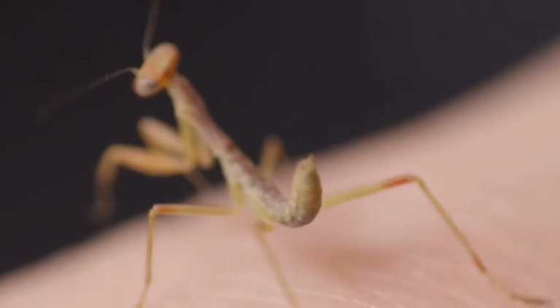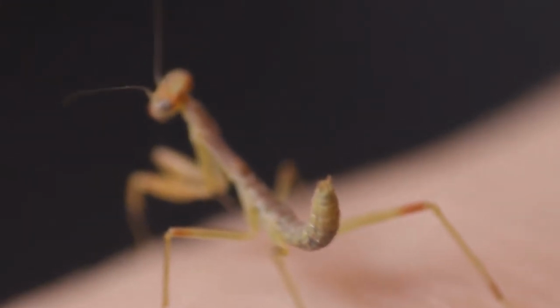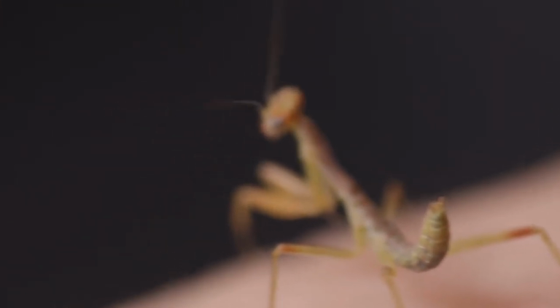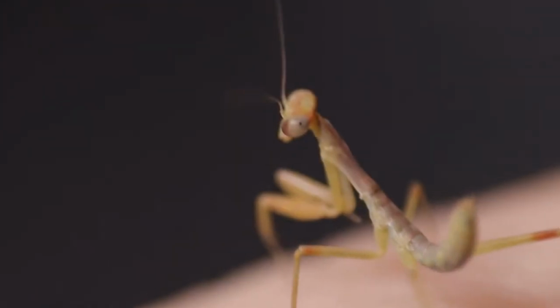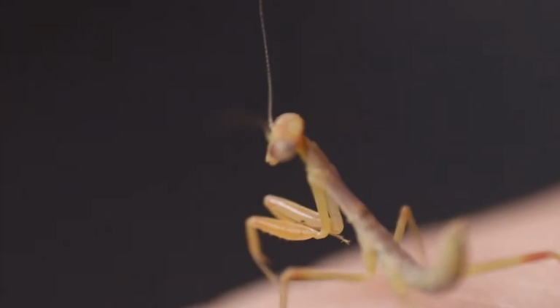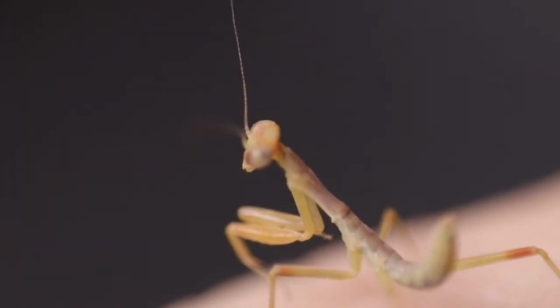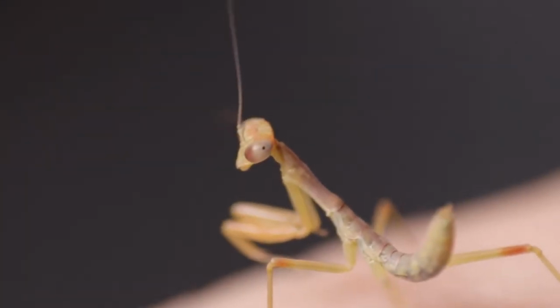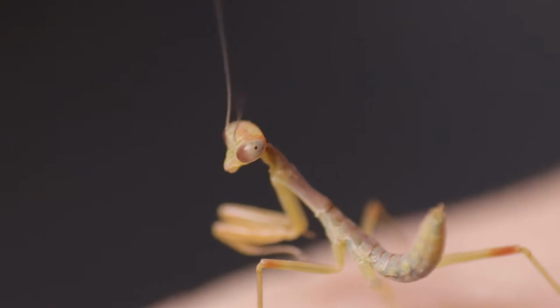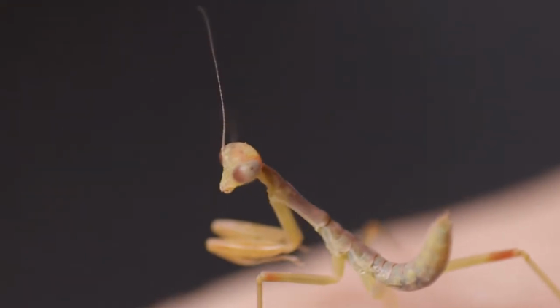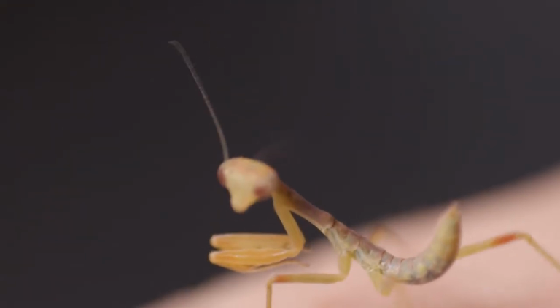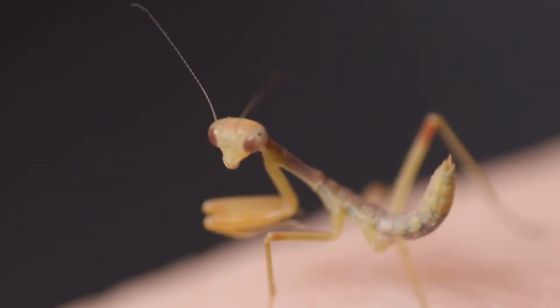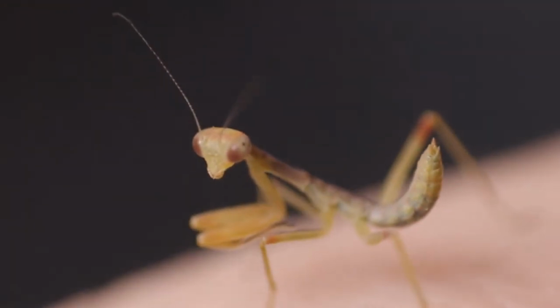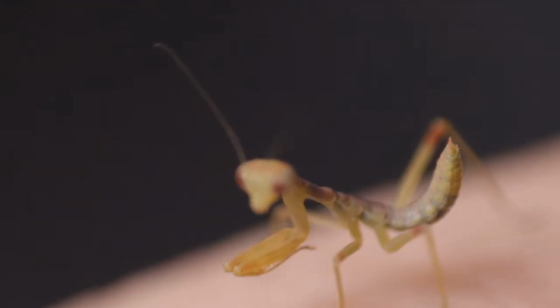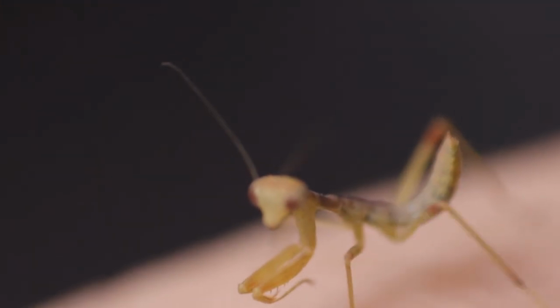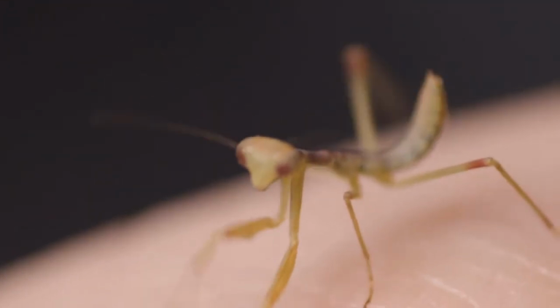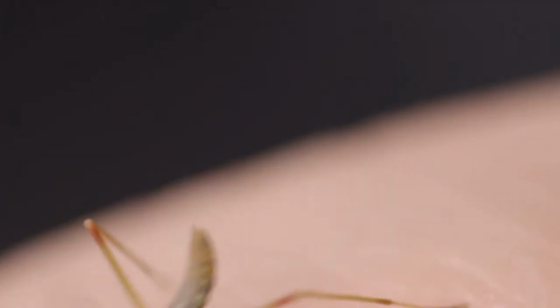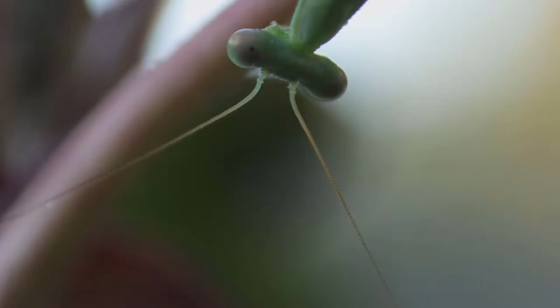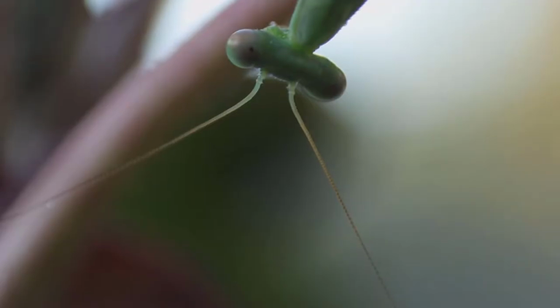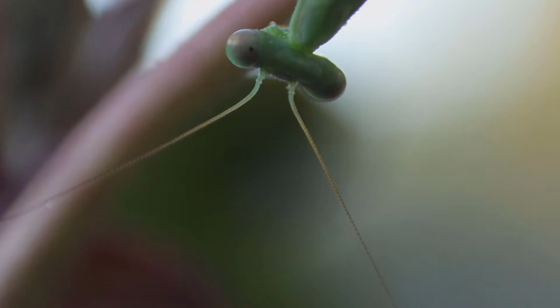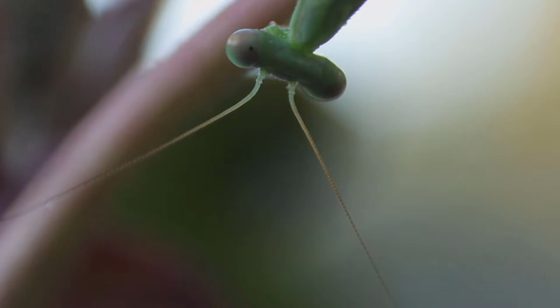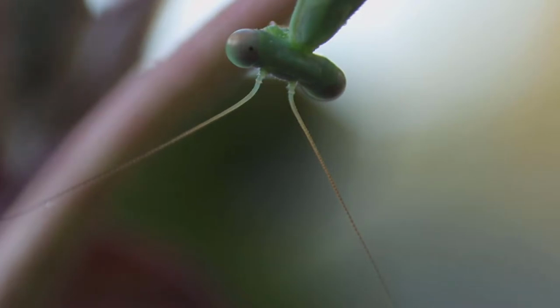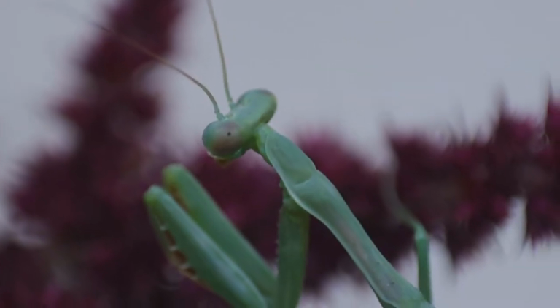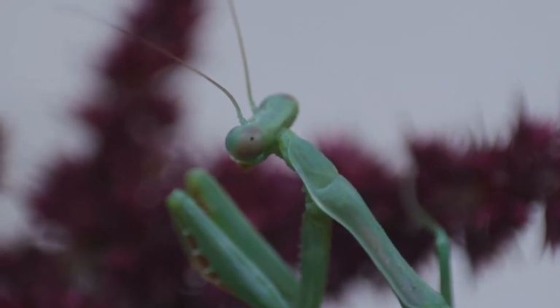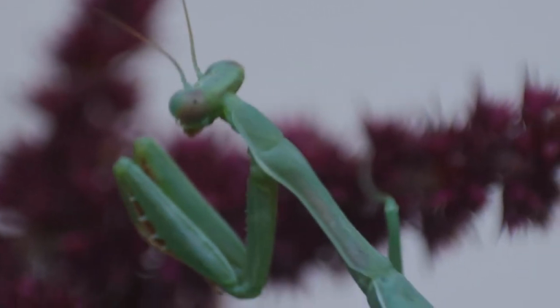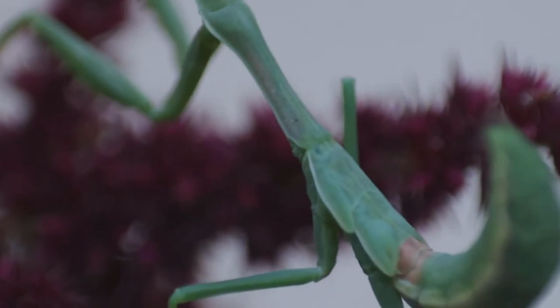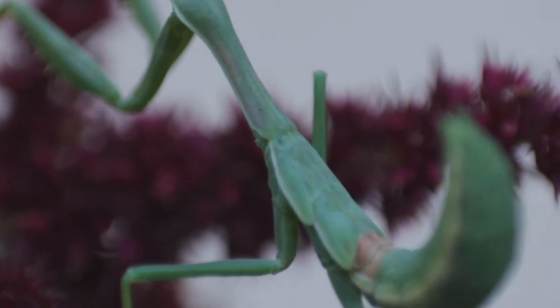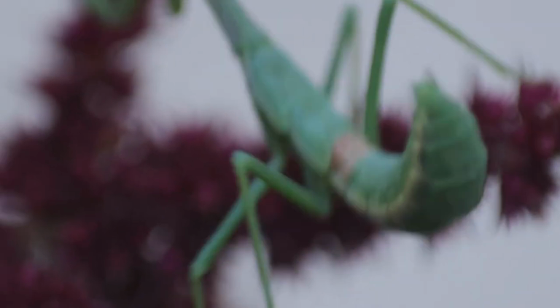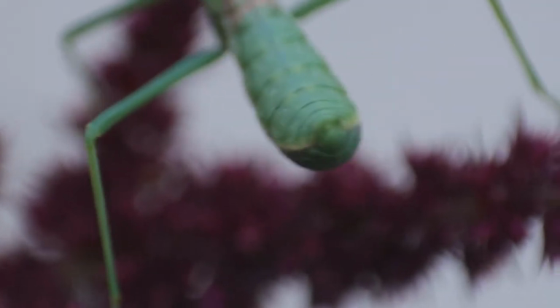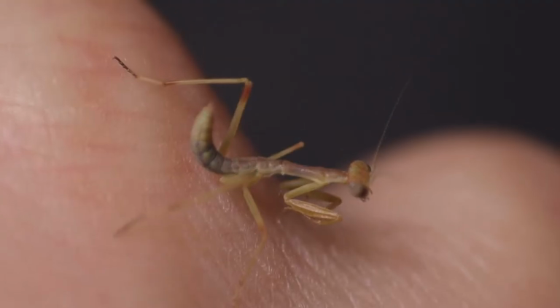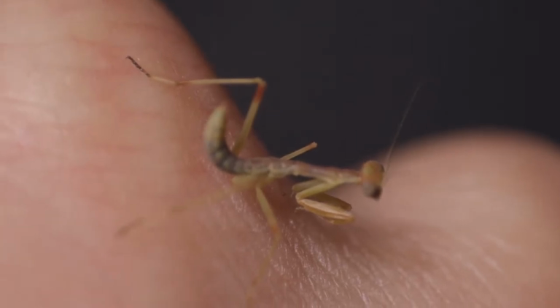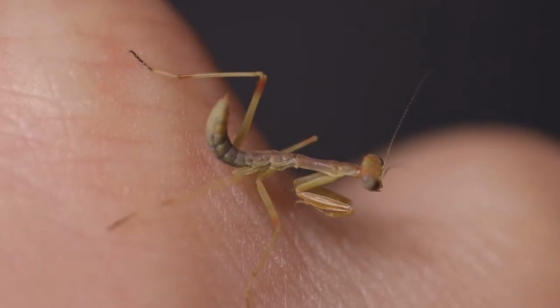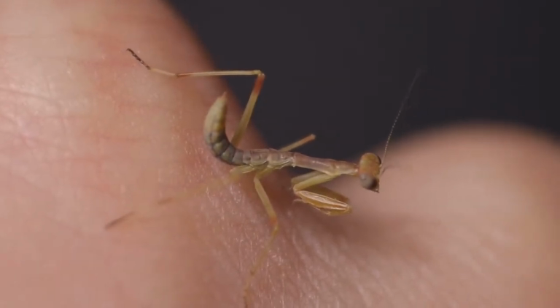Only about an inch in length, this baby mantis is still fragile from its recent birth. Rather than a green color like other mantises, this one has a unique color — a light brown.